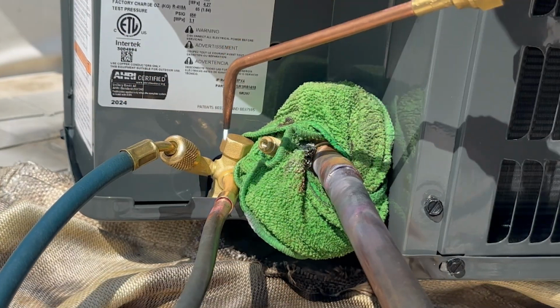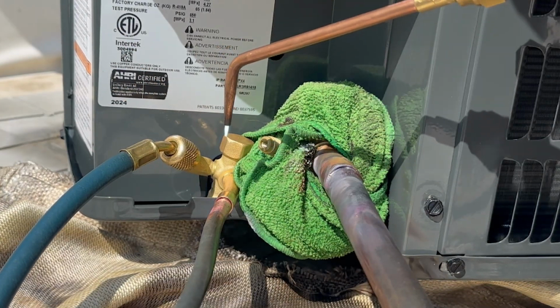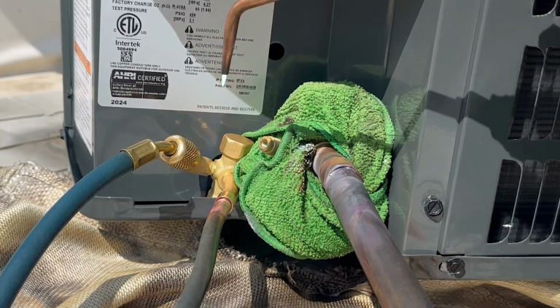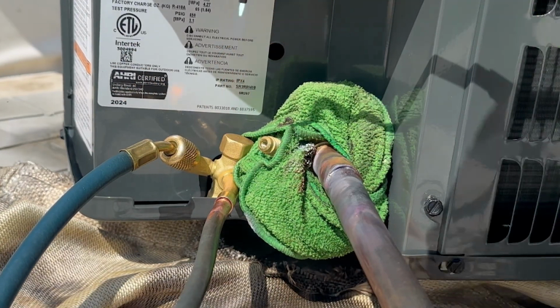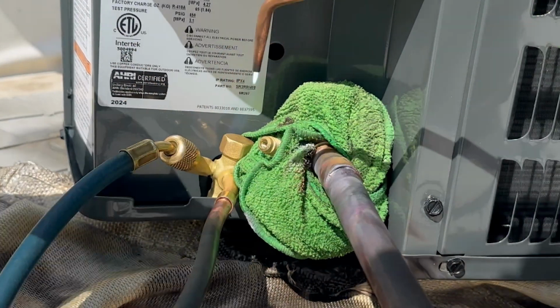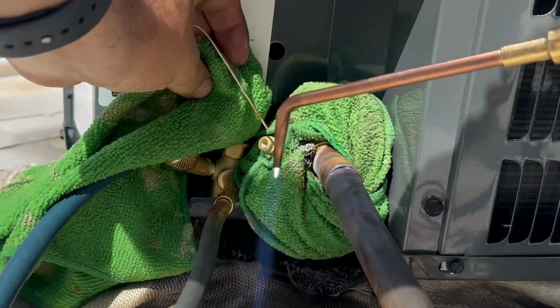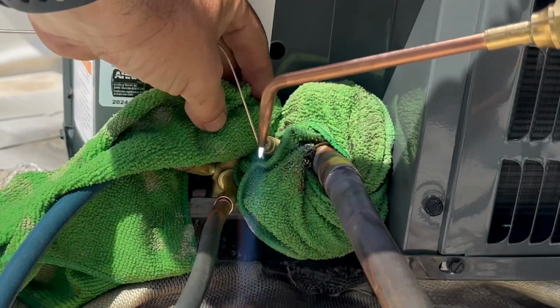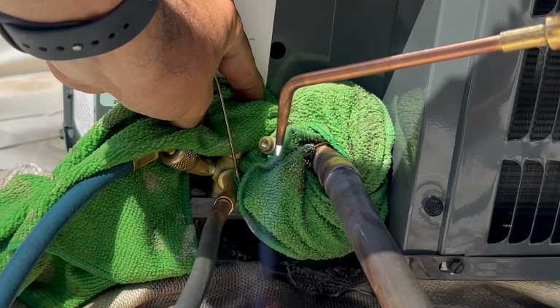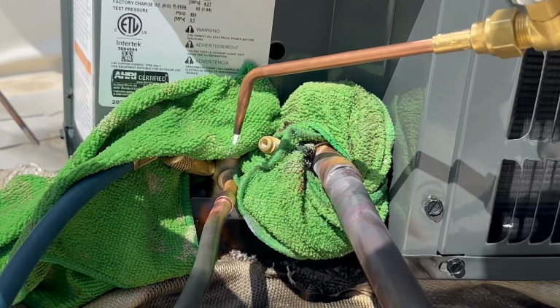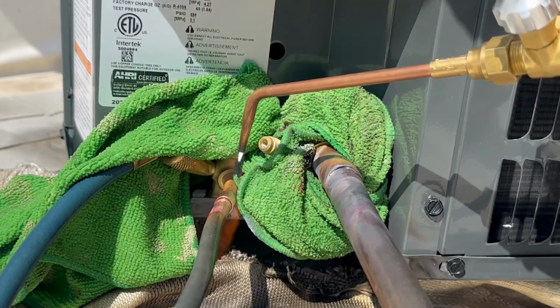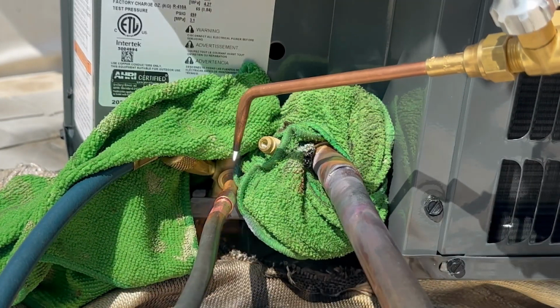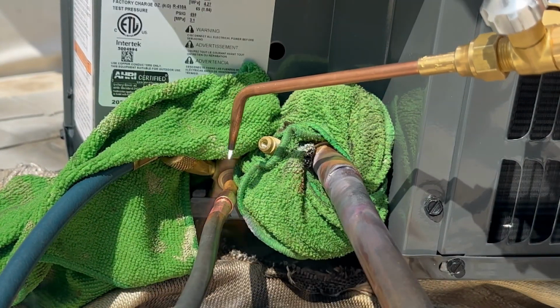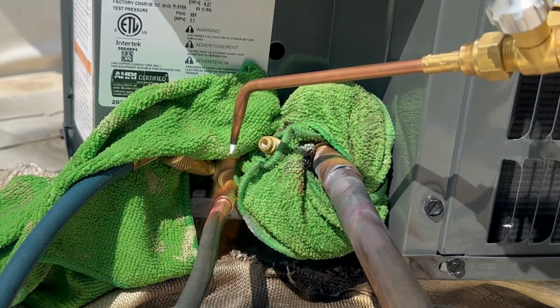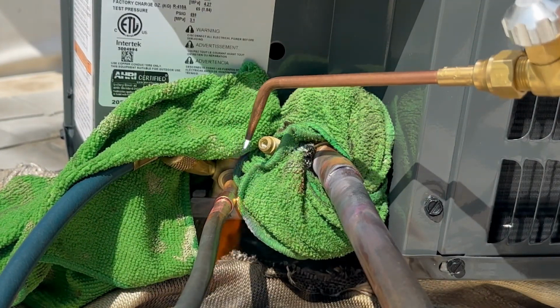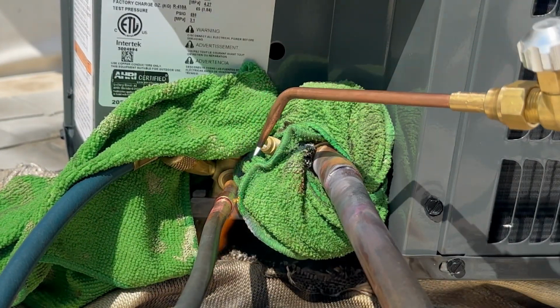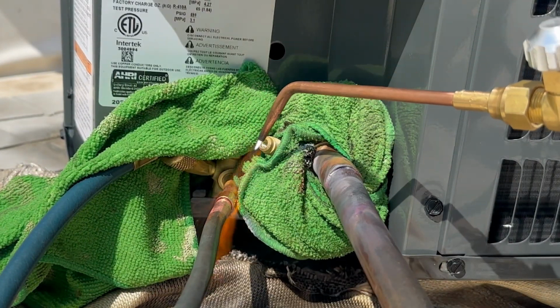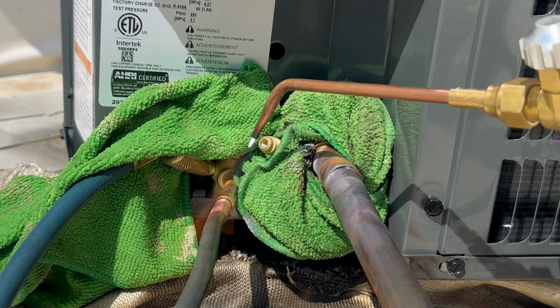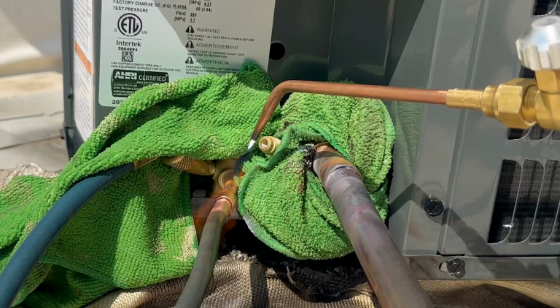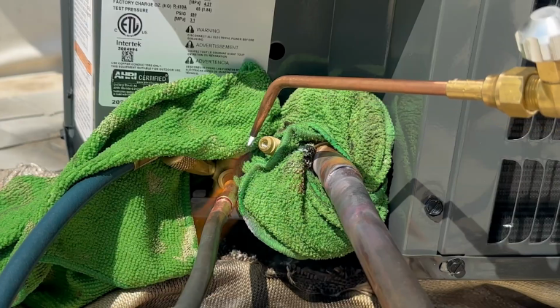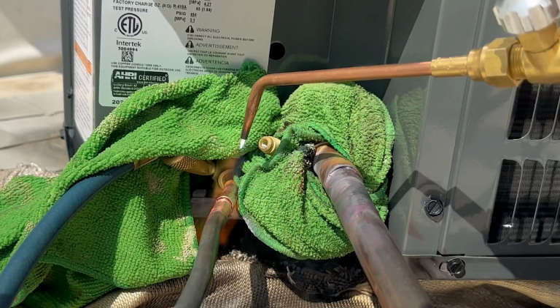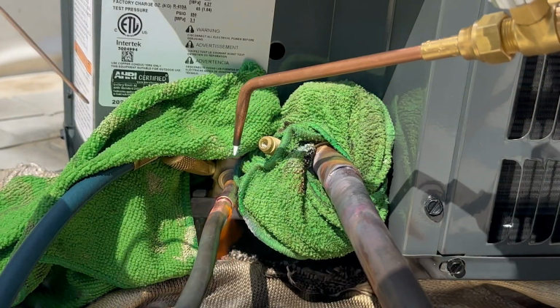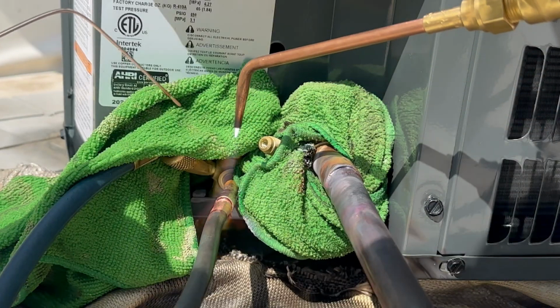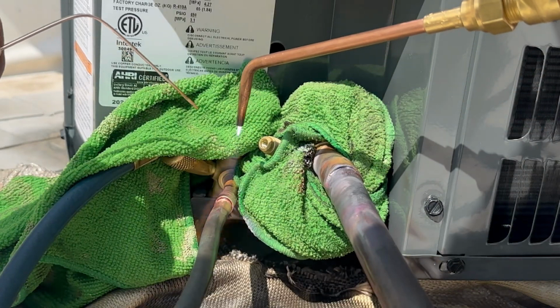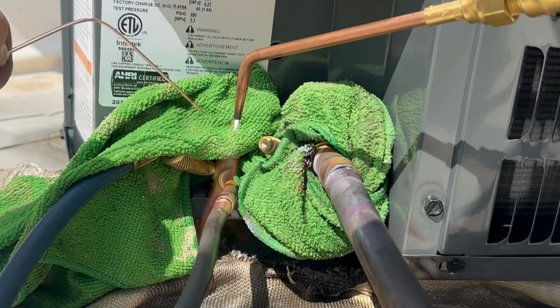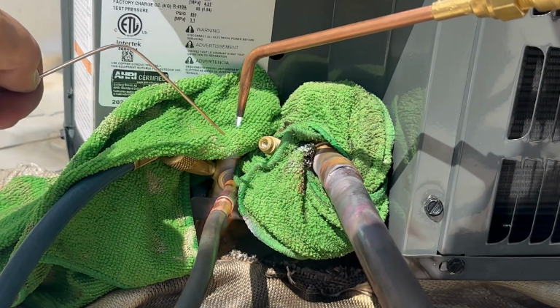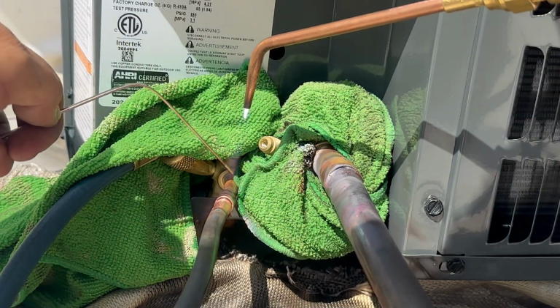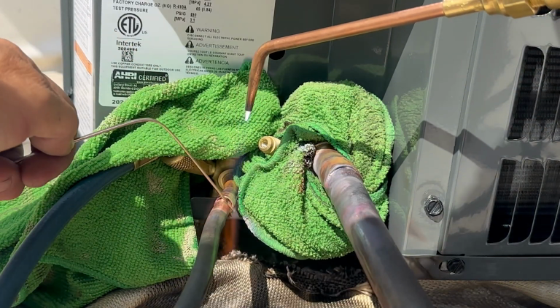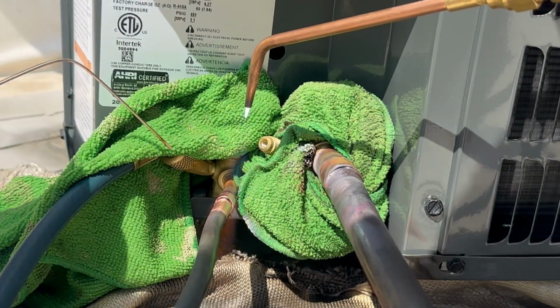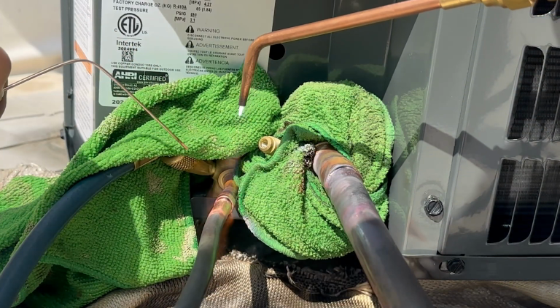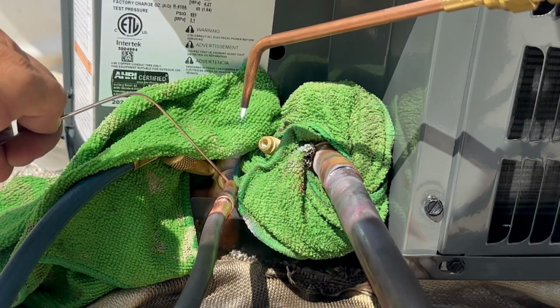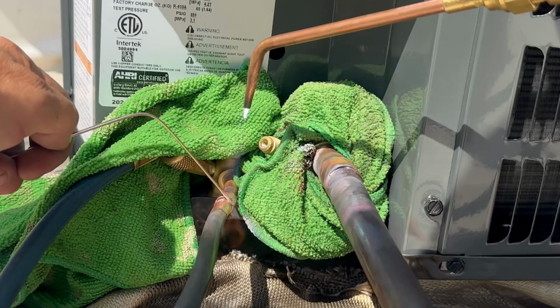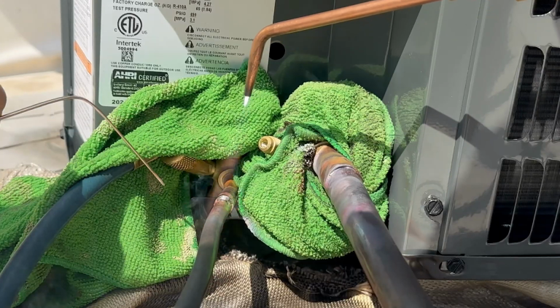For three-eighths piping it's the same thing — I try to keep a reducing flame. I do turn the heat down just a little bit and I don't plan on having the flame on three-eighths copper for that long. So just heat it up and then let the silver solder wrap around.